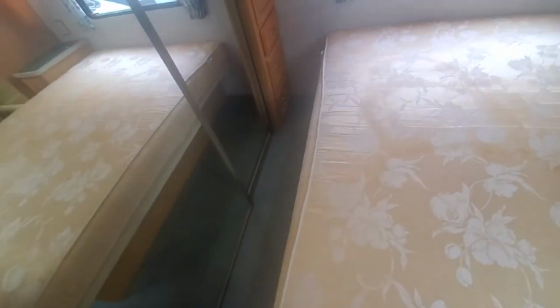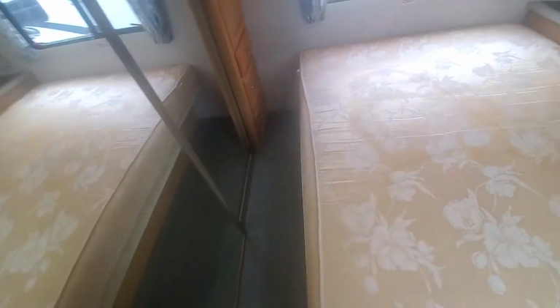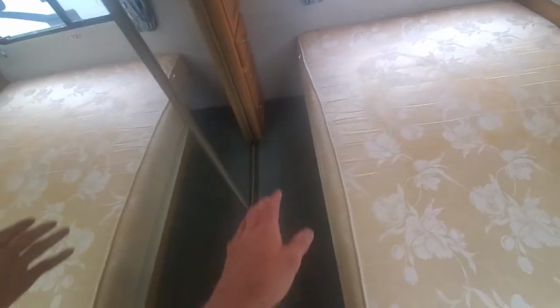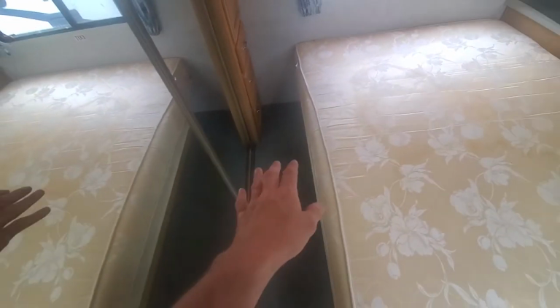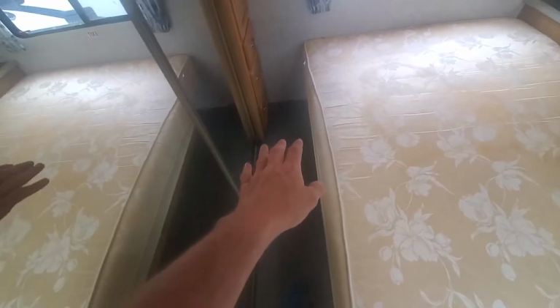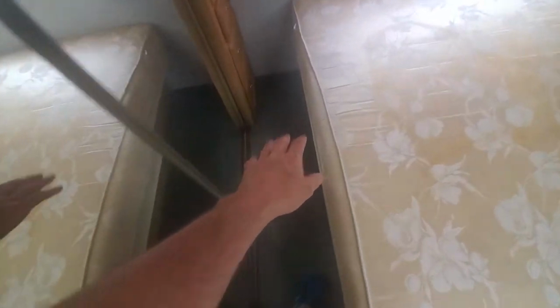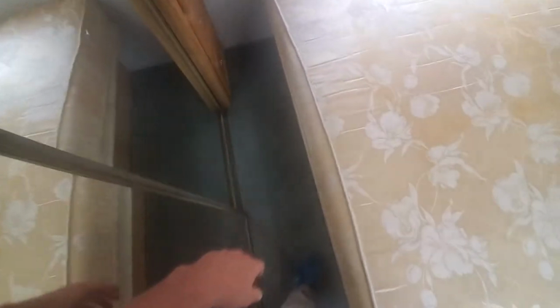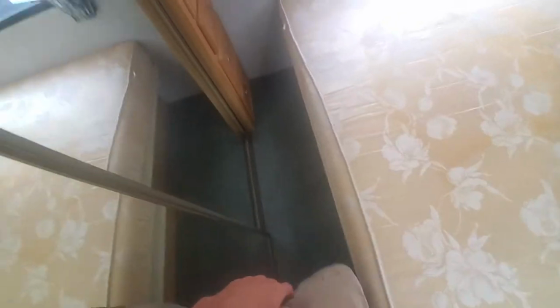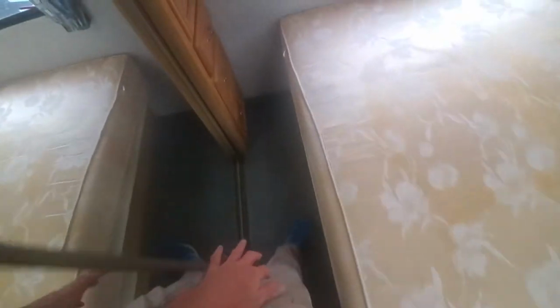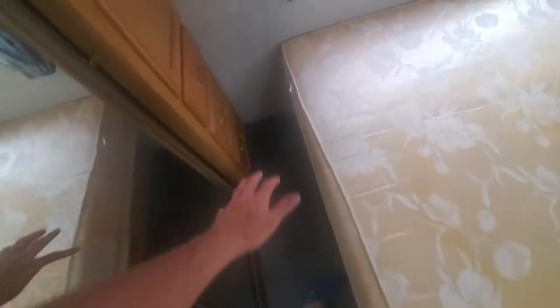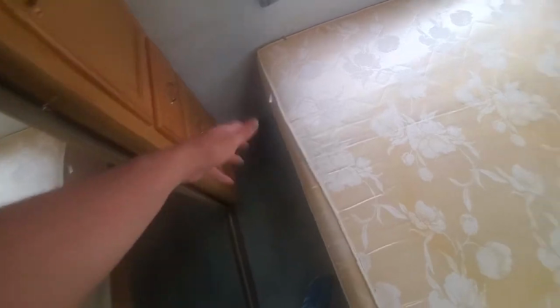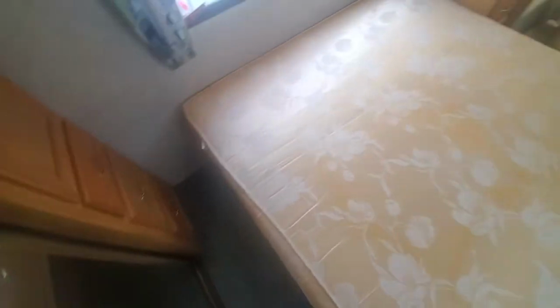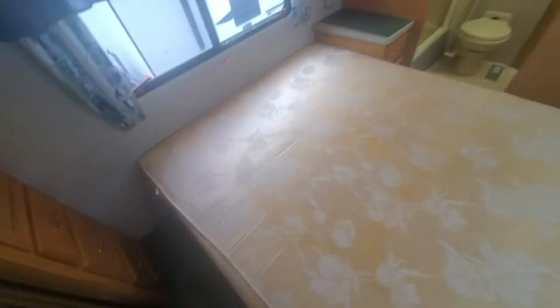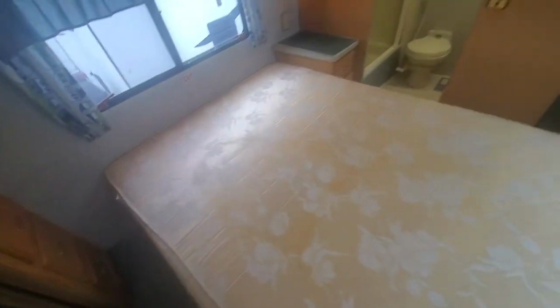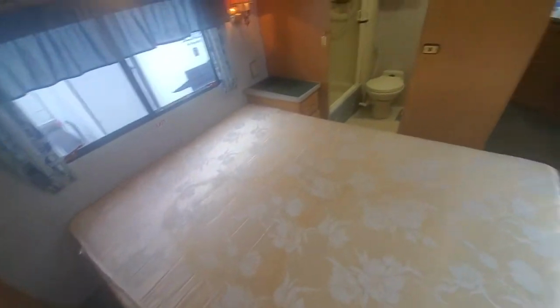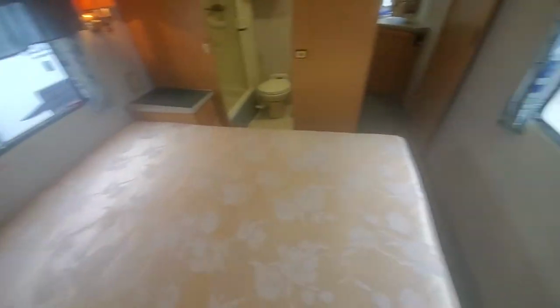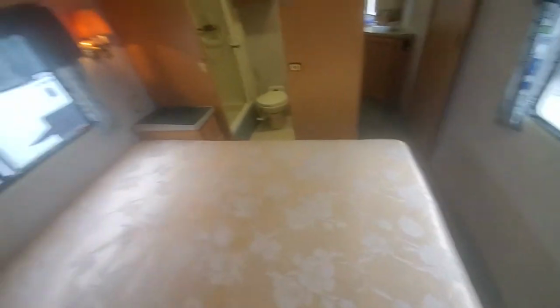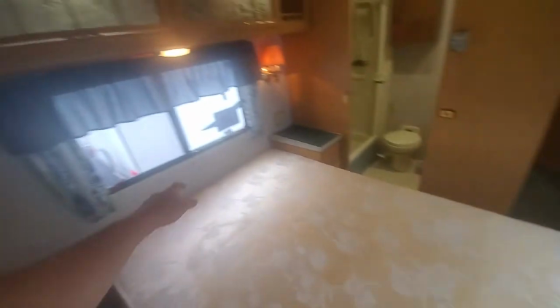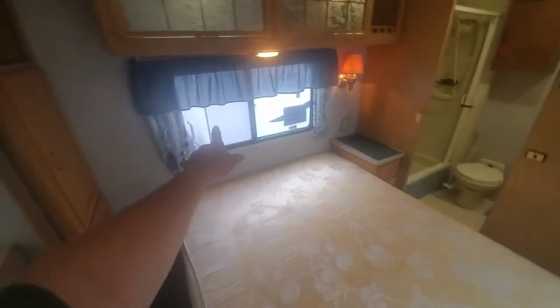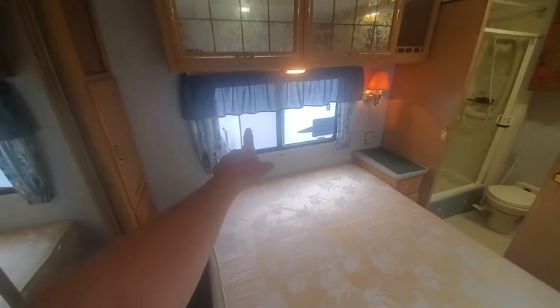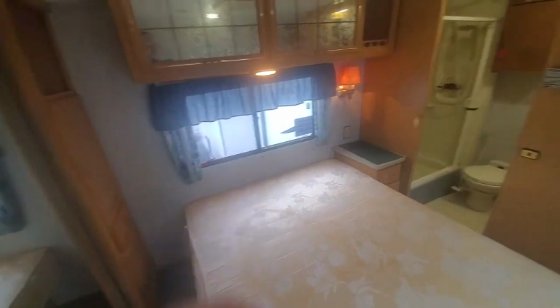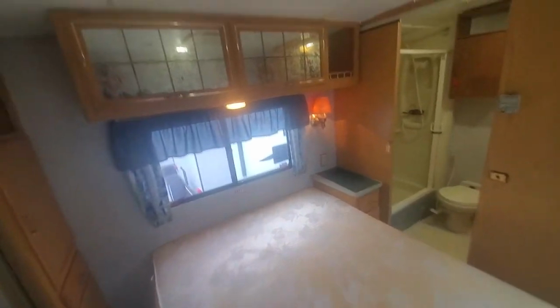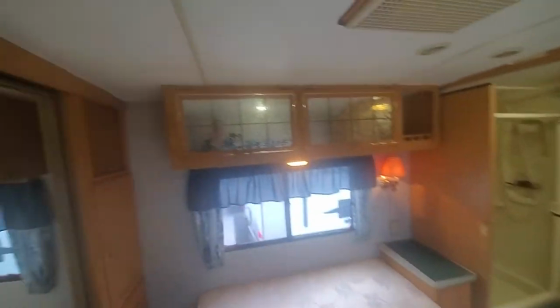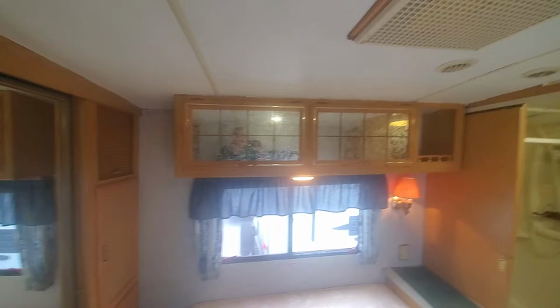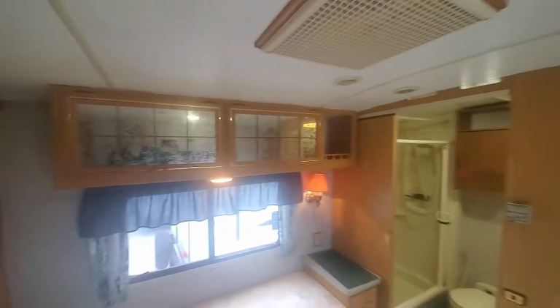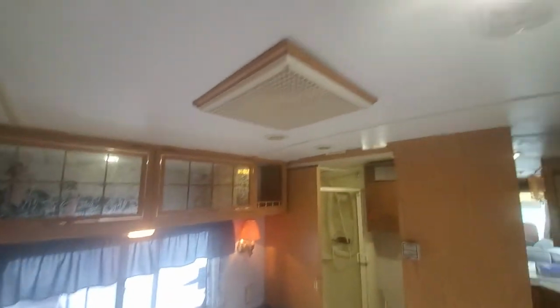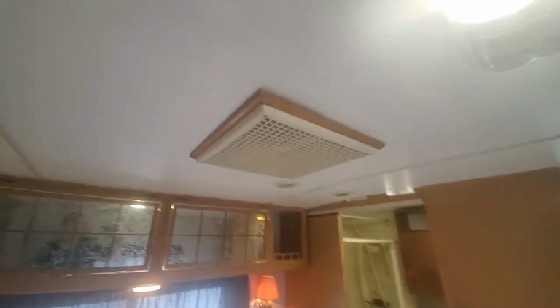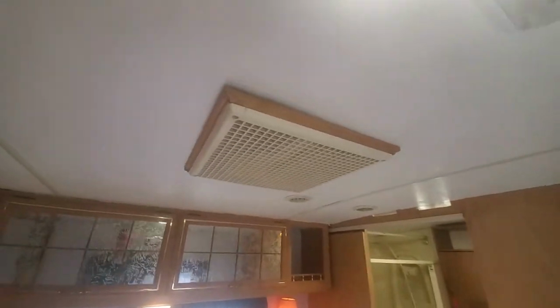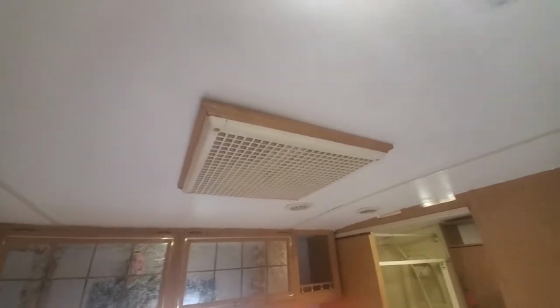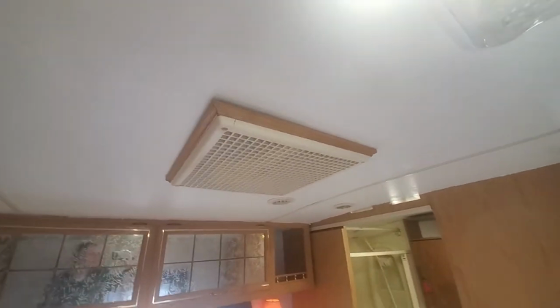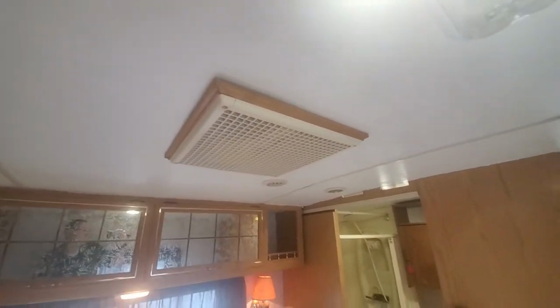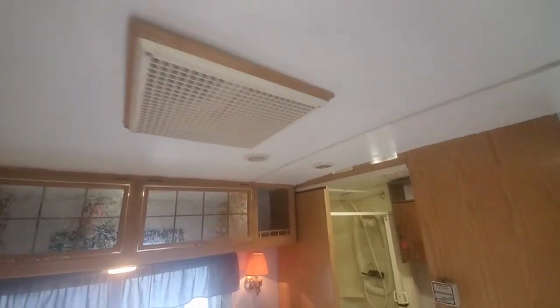It's a decent size on that walk-around bed — I'm six-five and there's a nice amount of room. There's a fire exit window right there, a lot of storage up here, and a second AC unit right there.